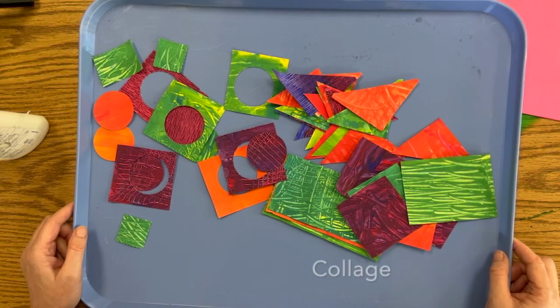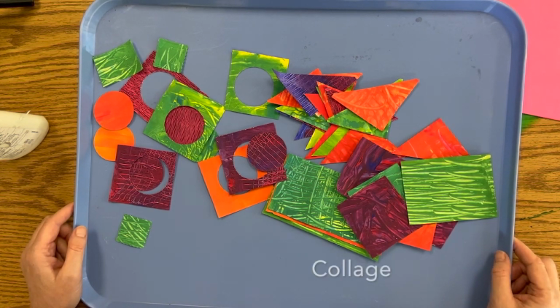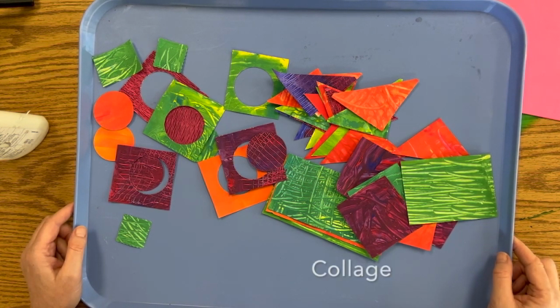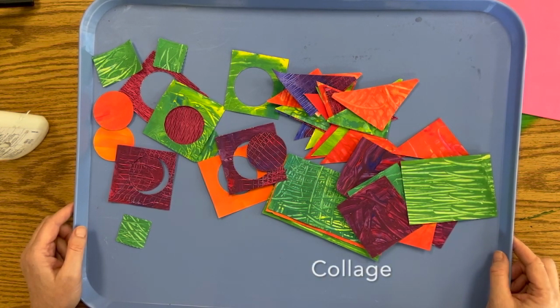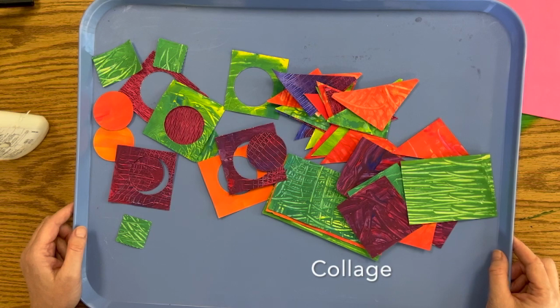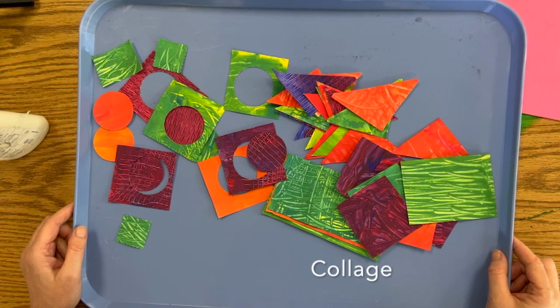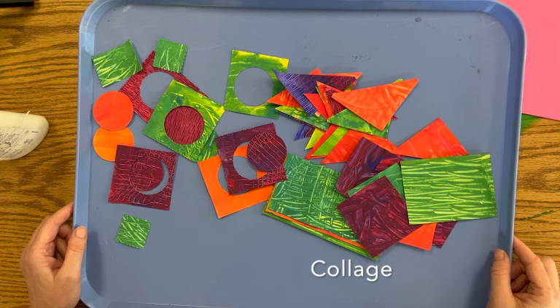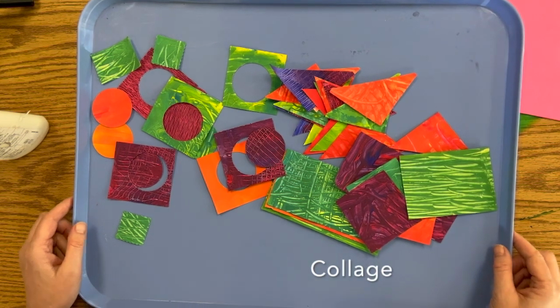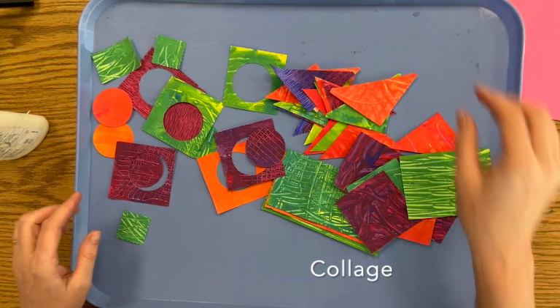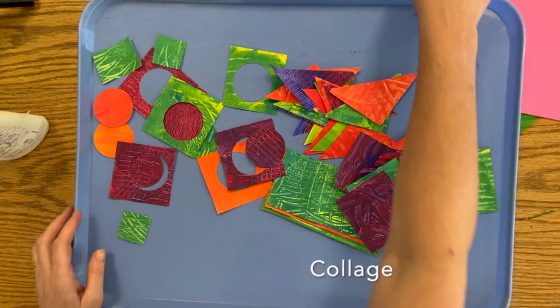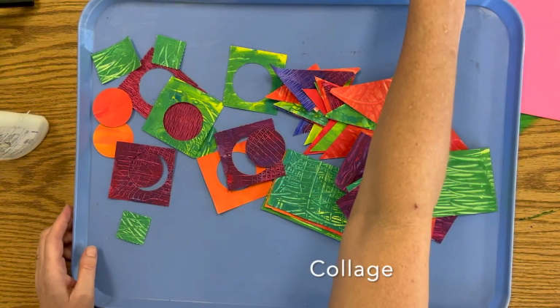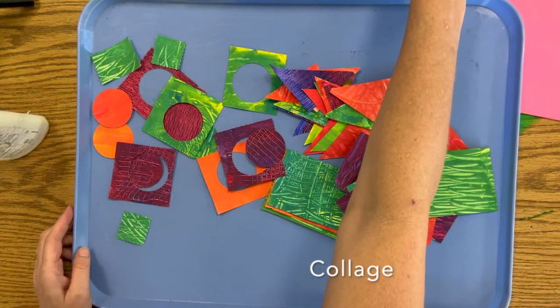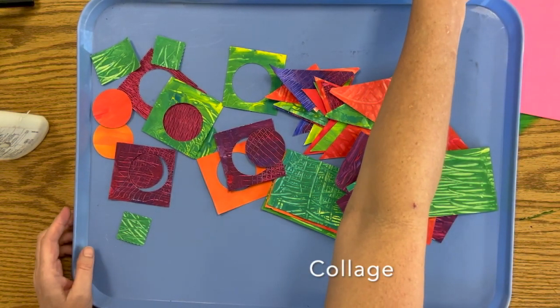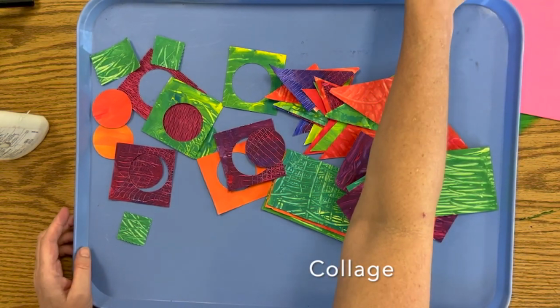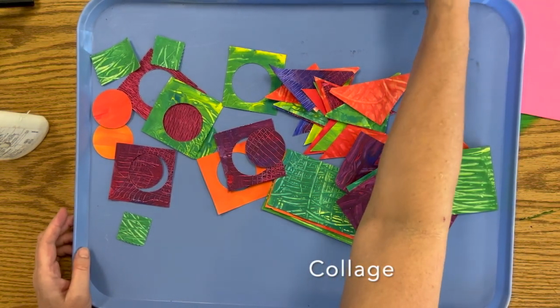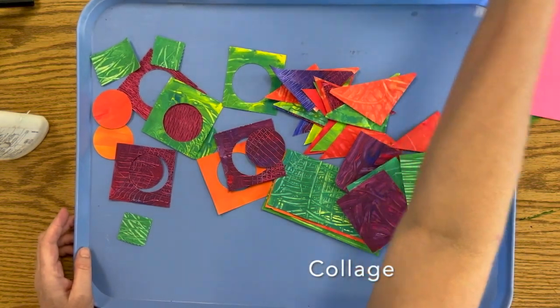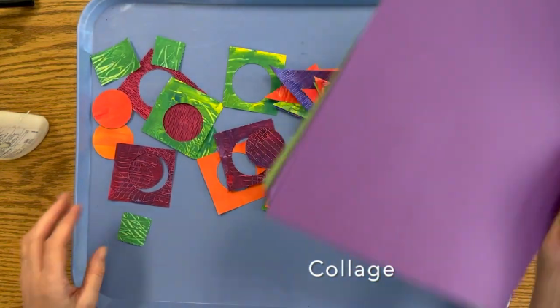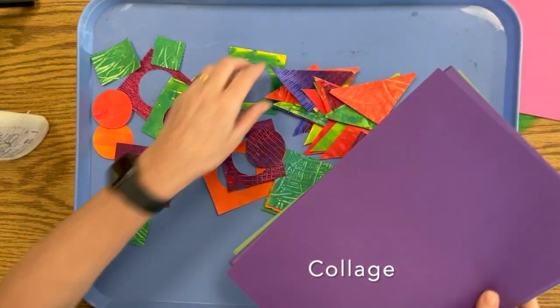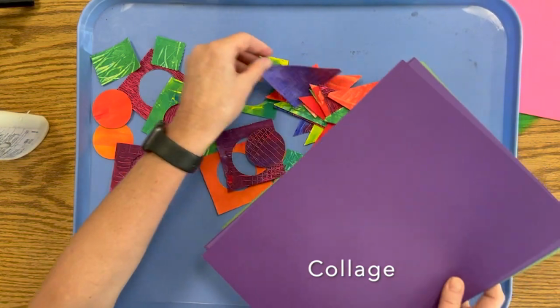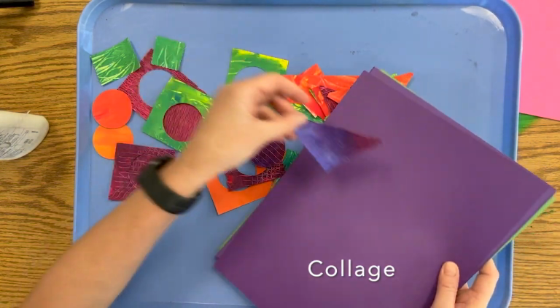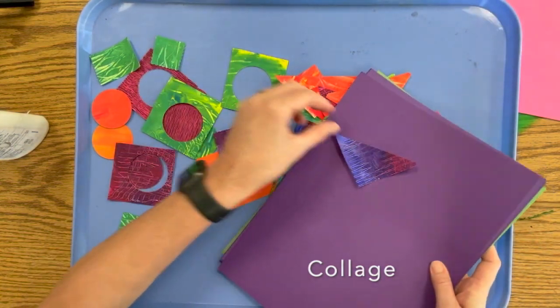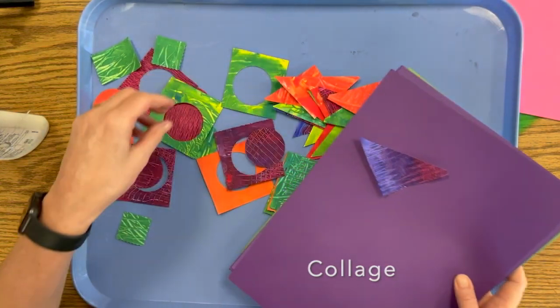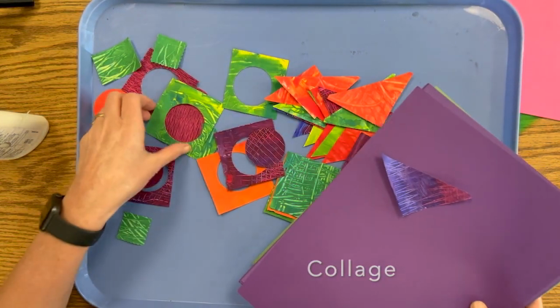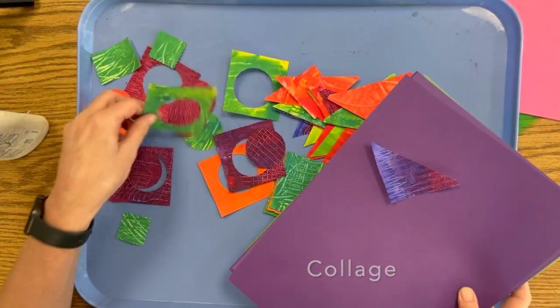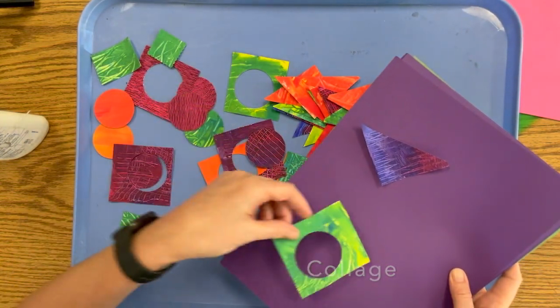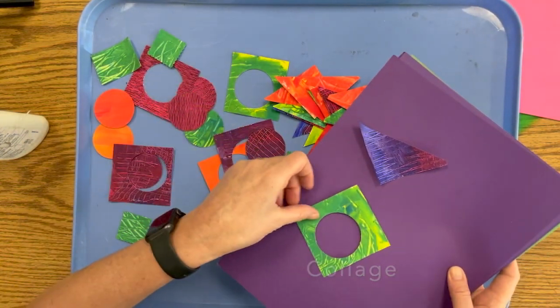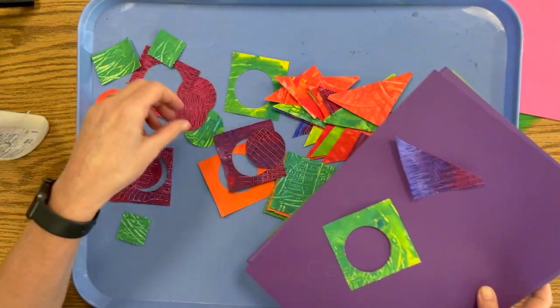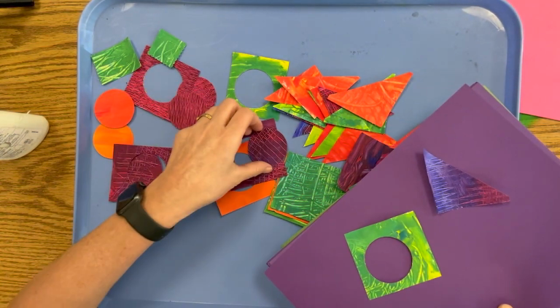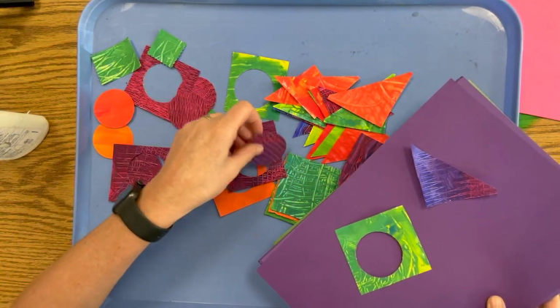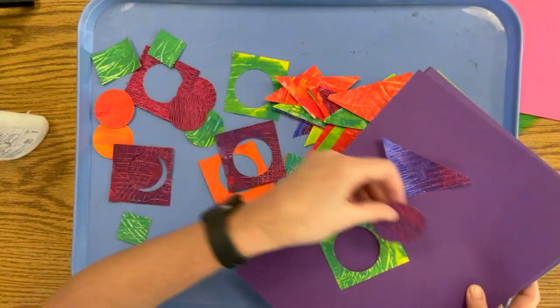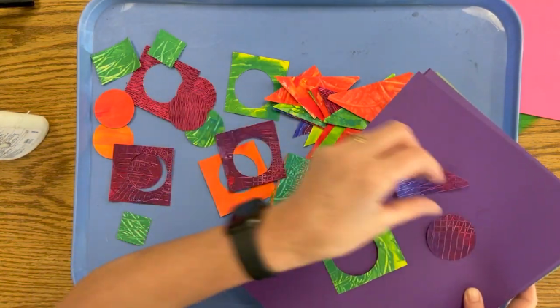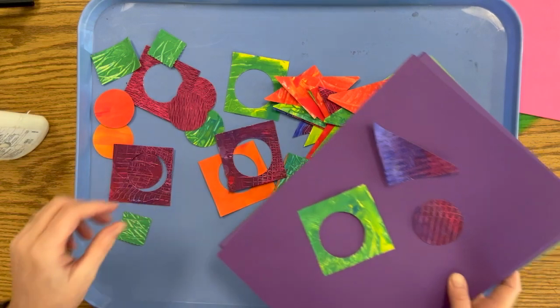We're going to do something now based on the paintings of Mercedes Pardo, and we're going to create a collage. That's a word we haven't talked about yet. Collage means when you glue paper to paper. Instead of drawing or painting, you're using shapes and paper and gluing them together.